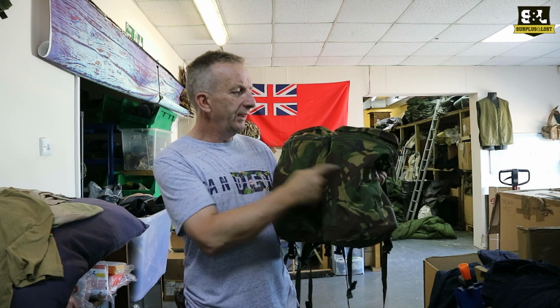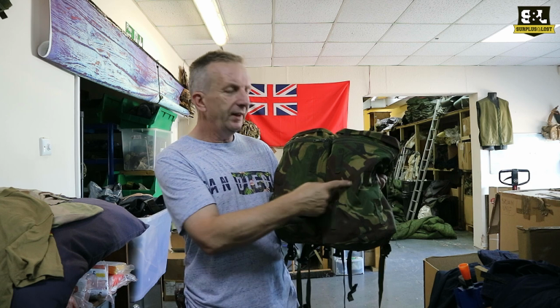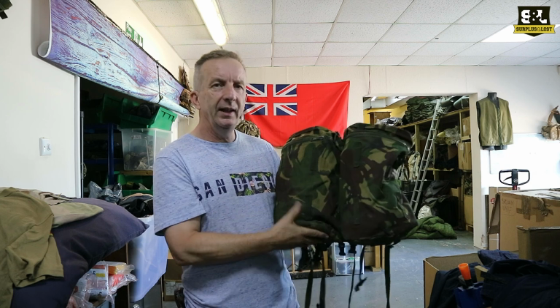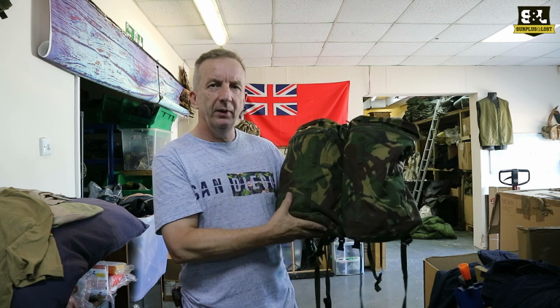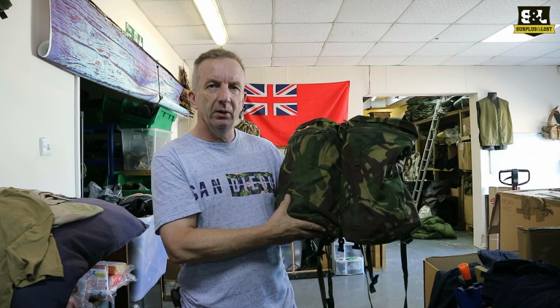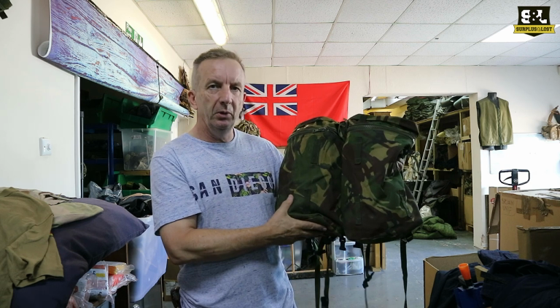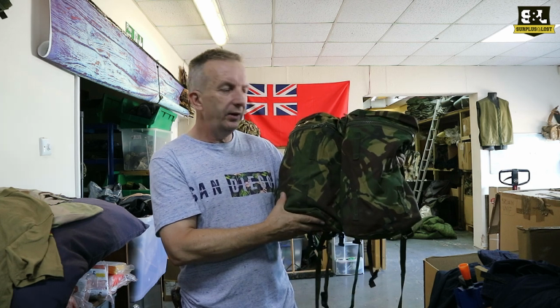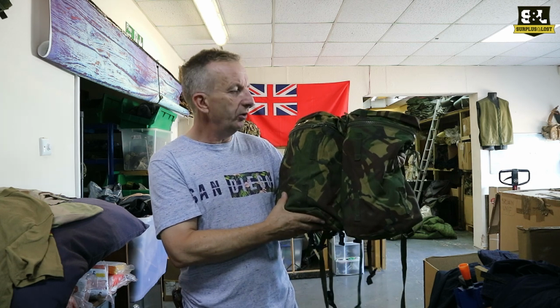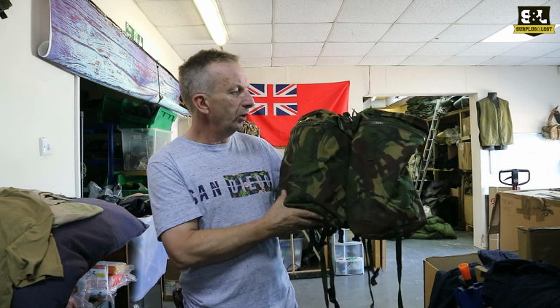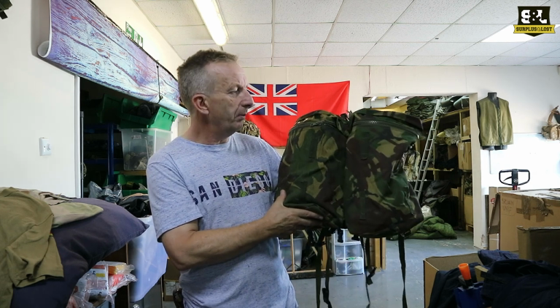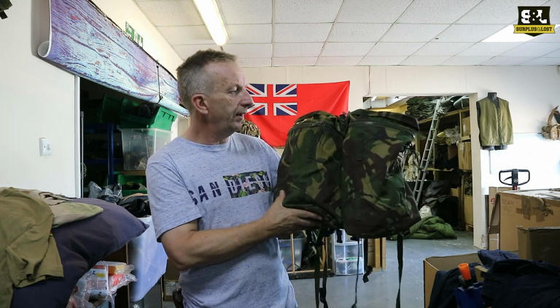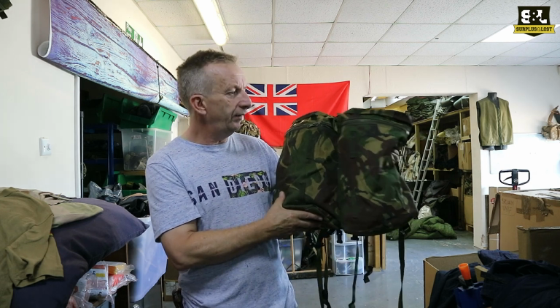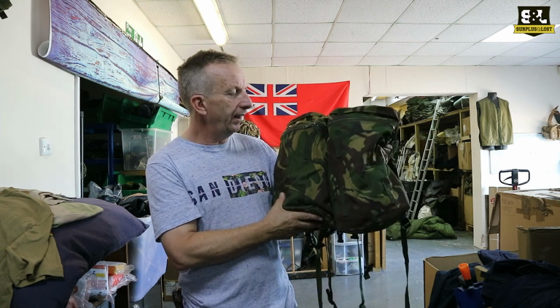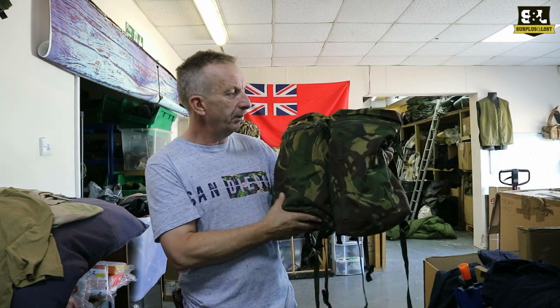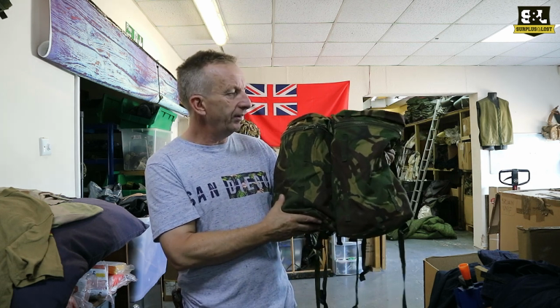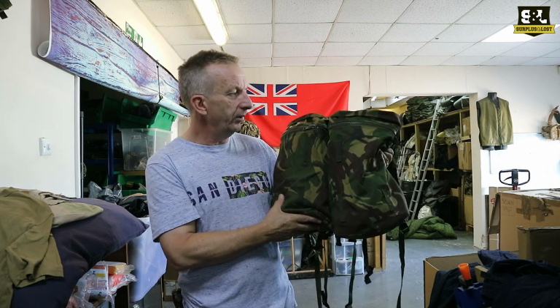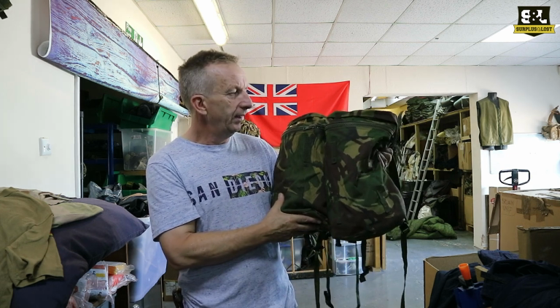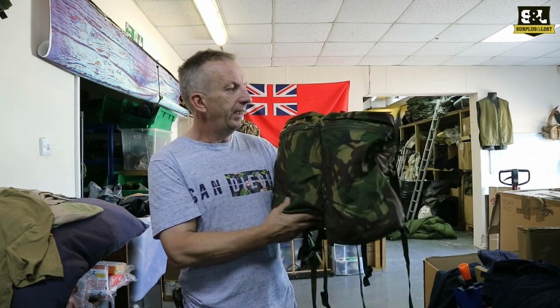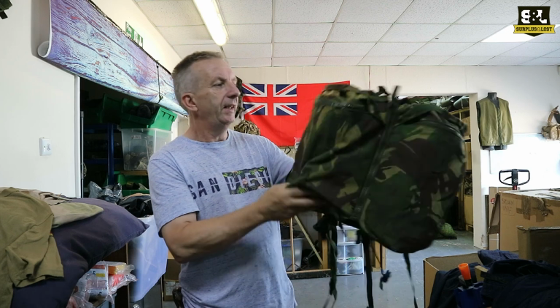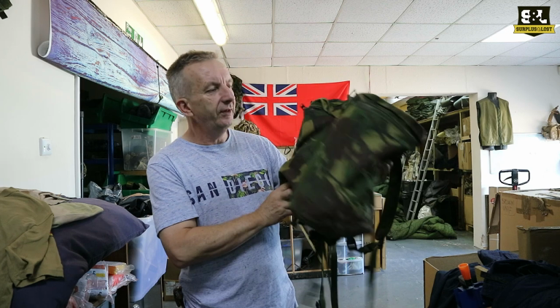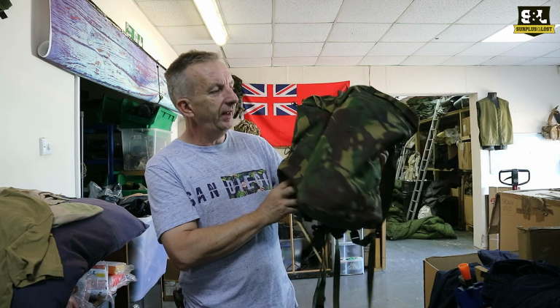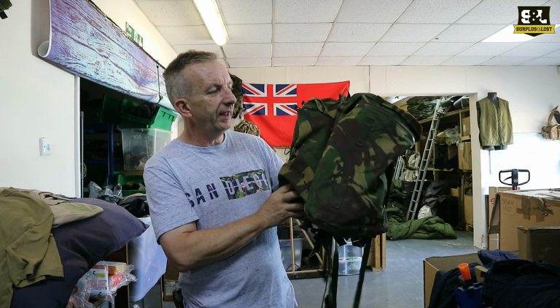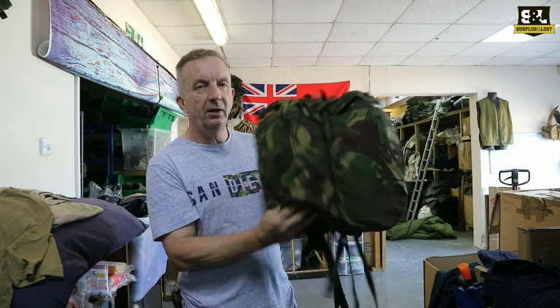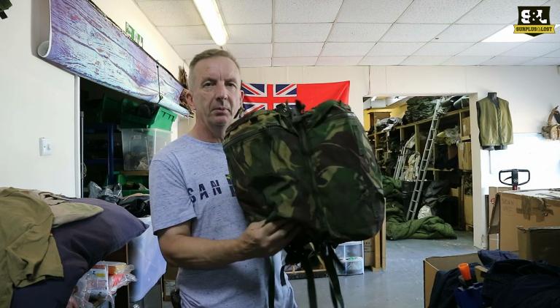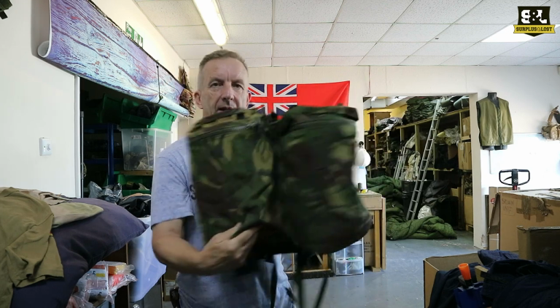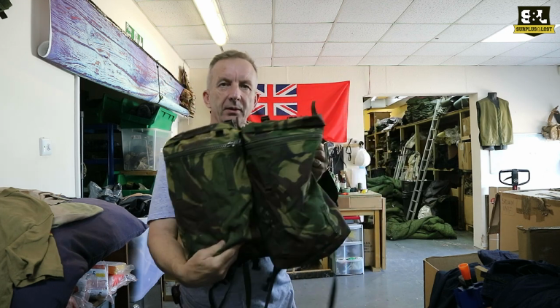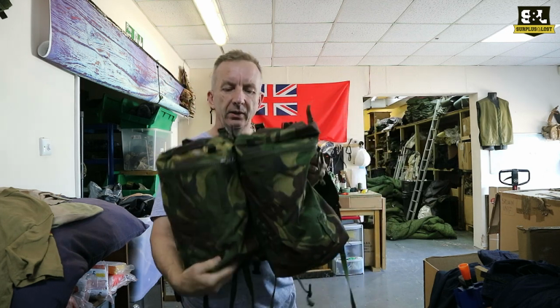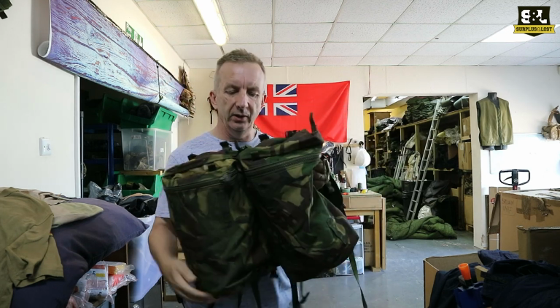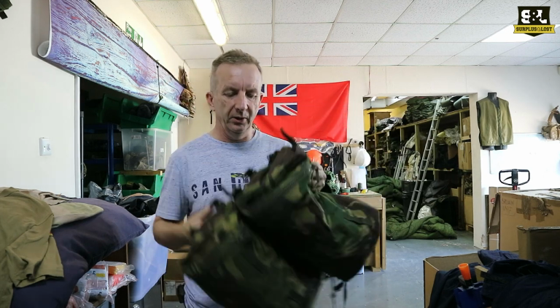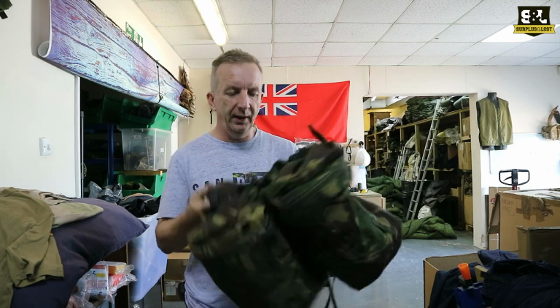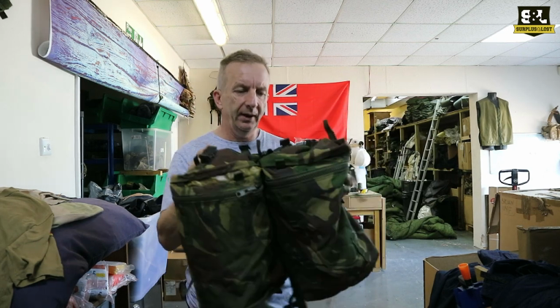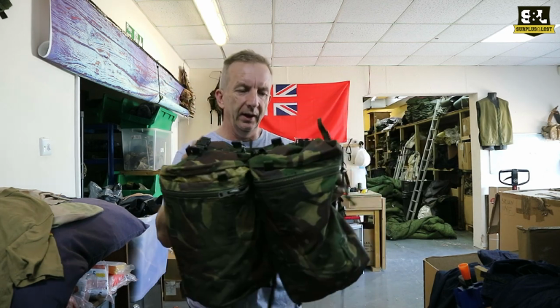These are the 10-litre ones that go on the Bergens — short and long back Bergens — to give you that extra capacity. And as you can see here, they can be used independently to make a nice little 20-litre day pack.